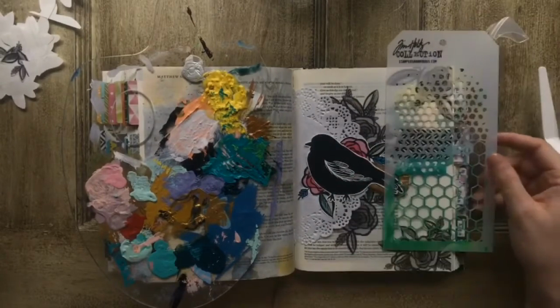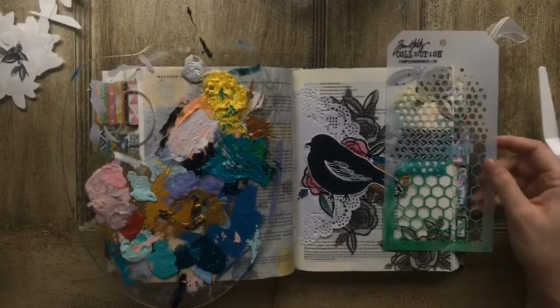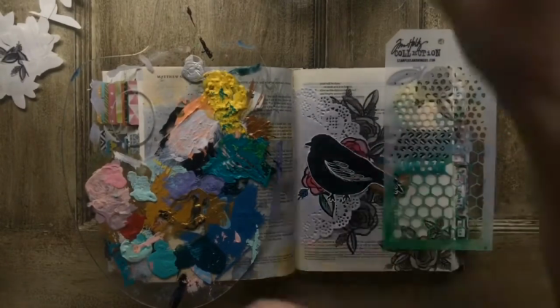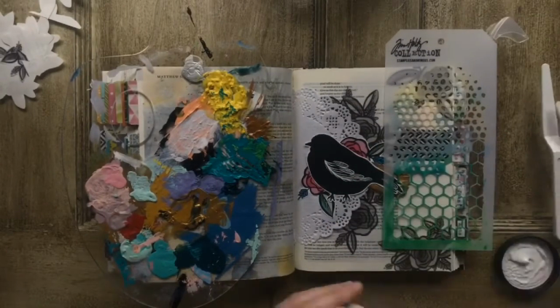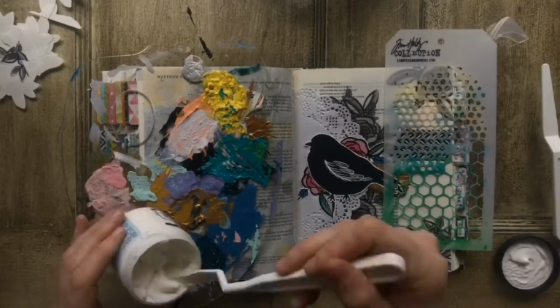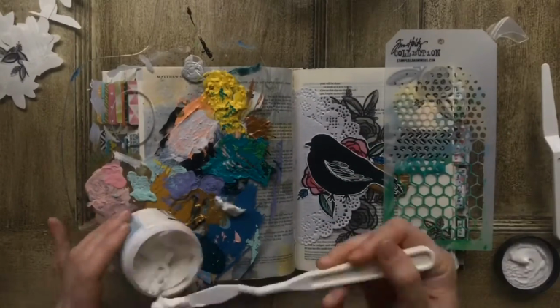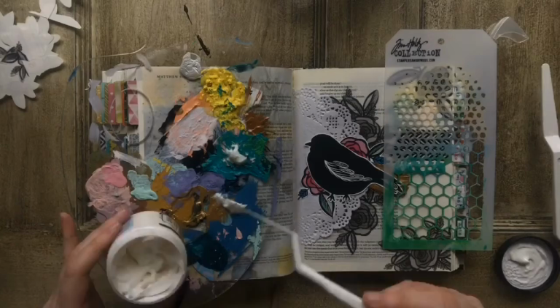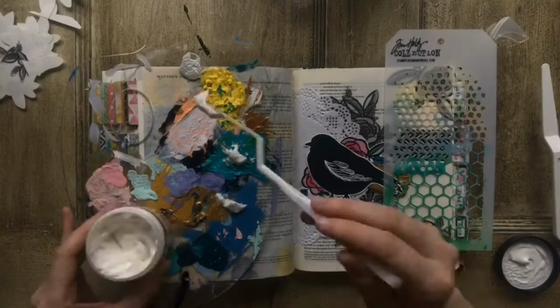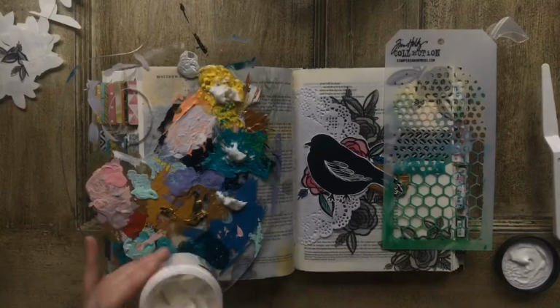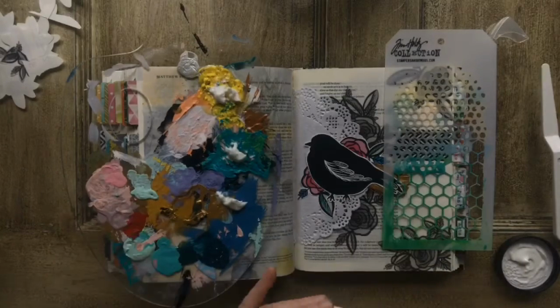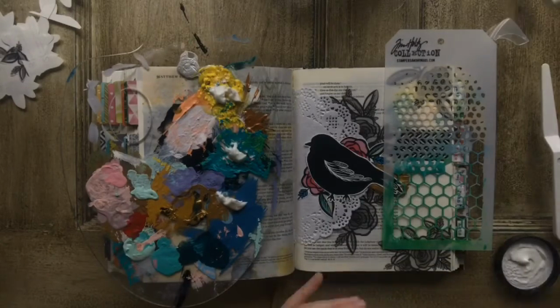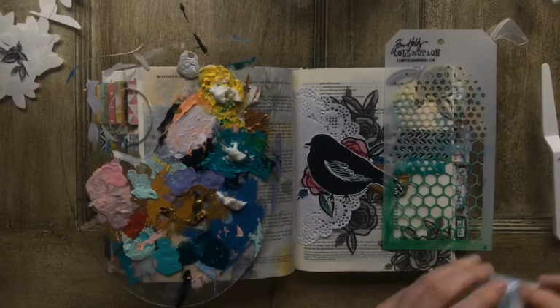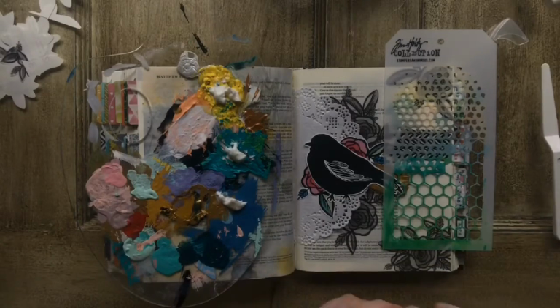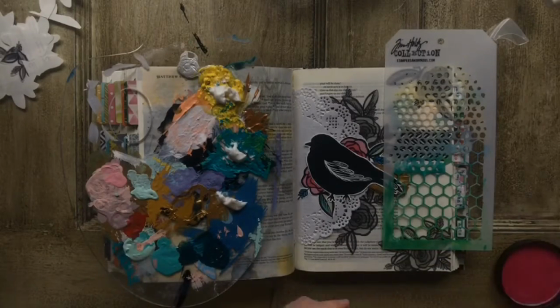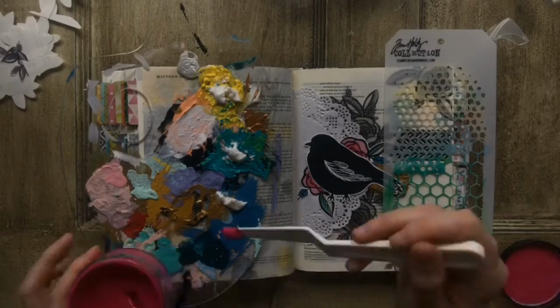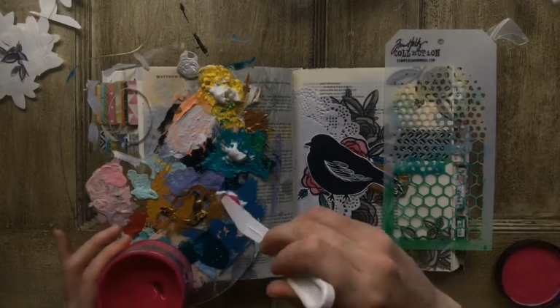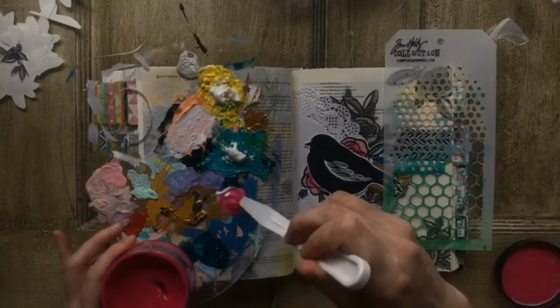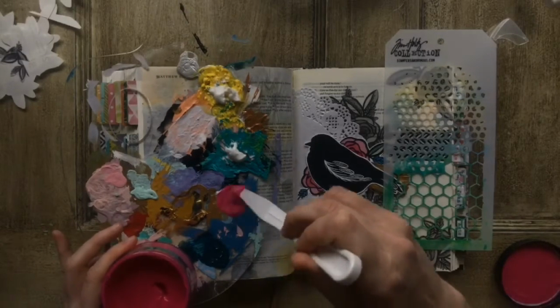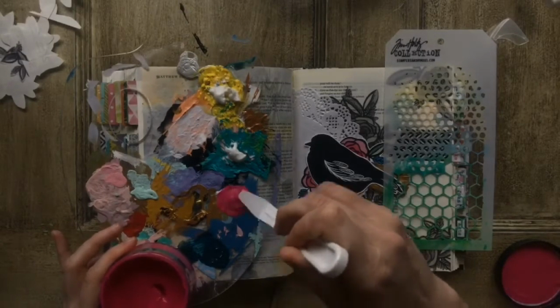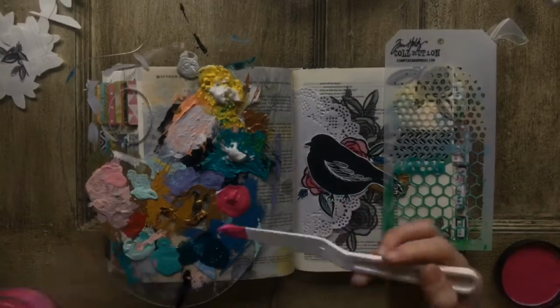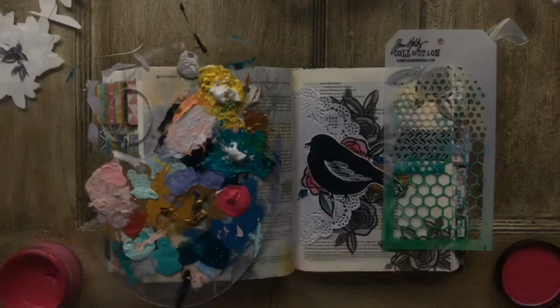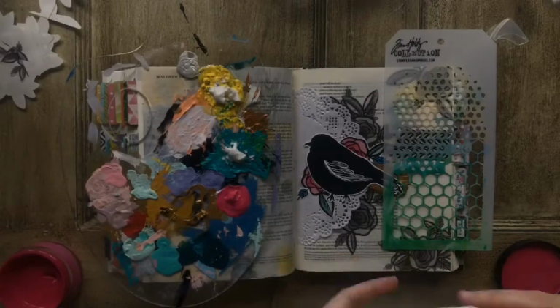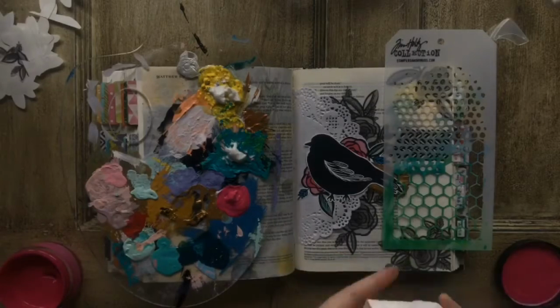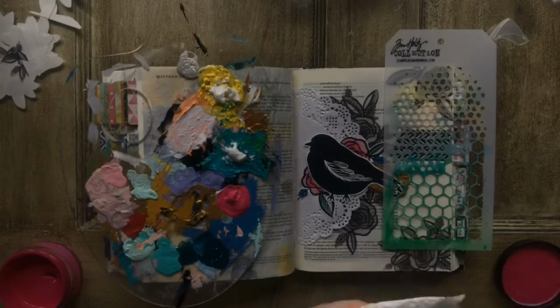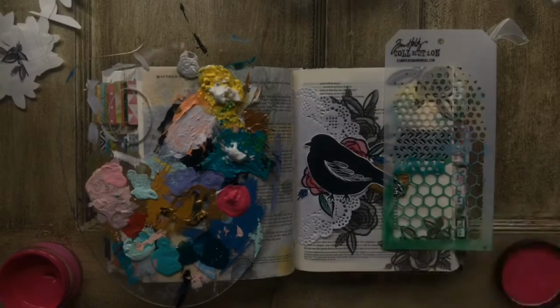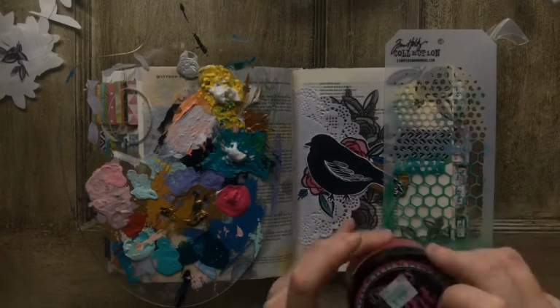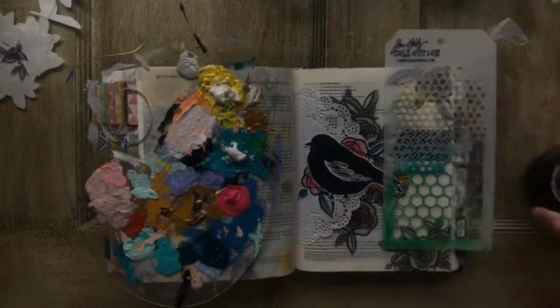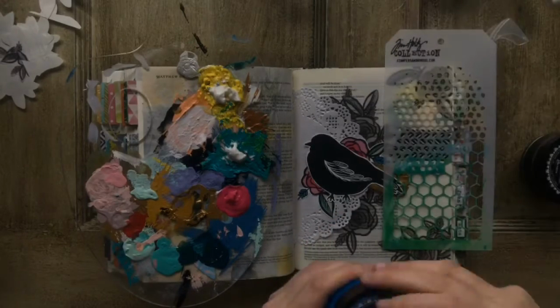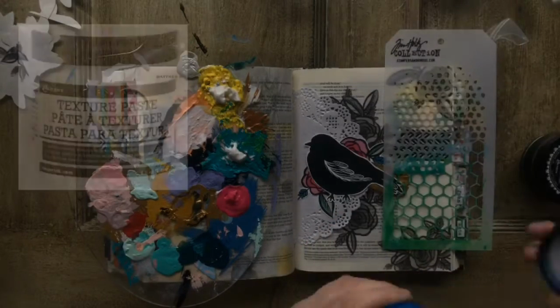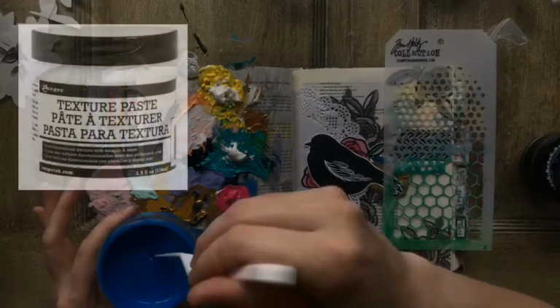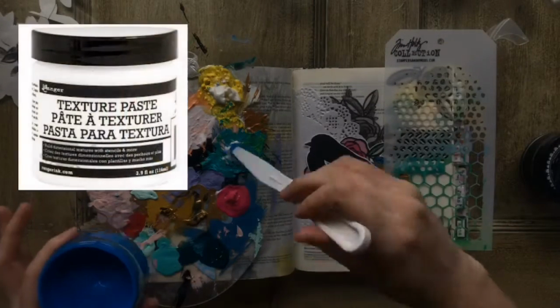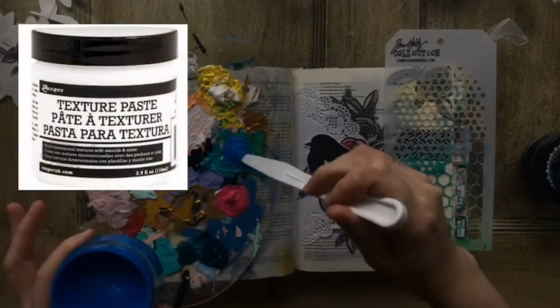Please excuse my video getting dark here — we had a random summer storm come up while I was working on this and it really affected my lighting, but it will get better.